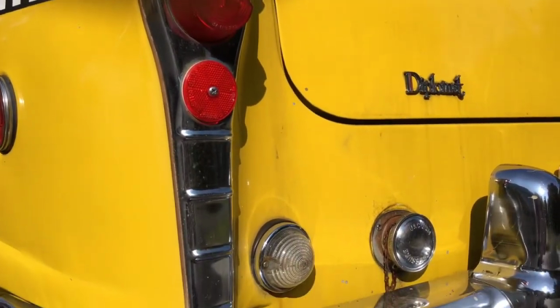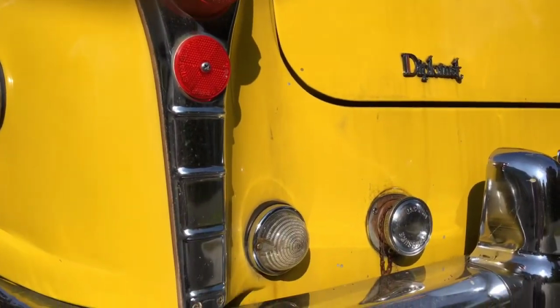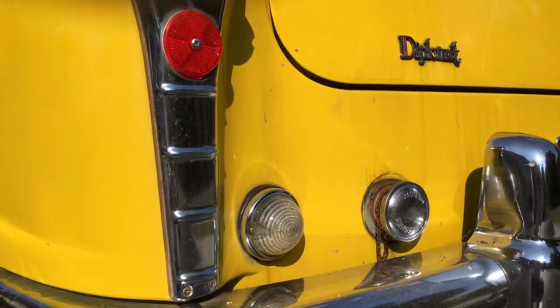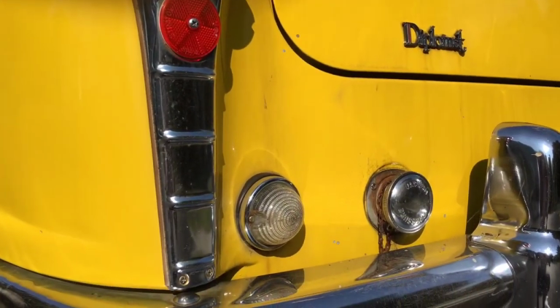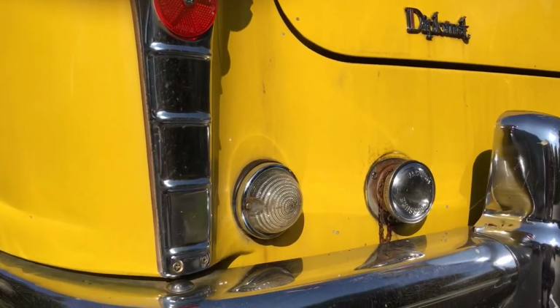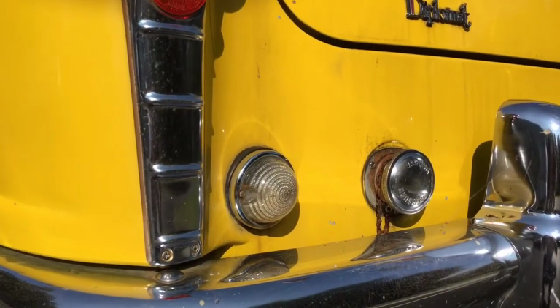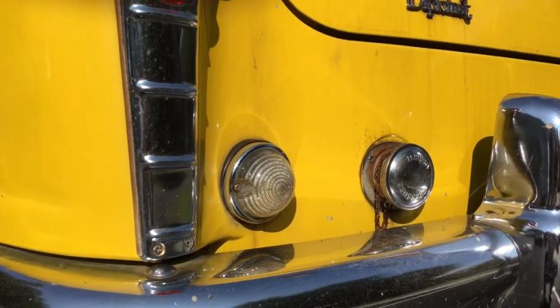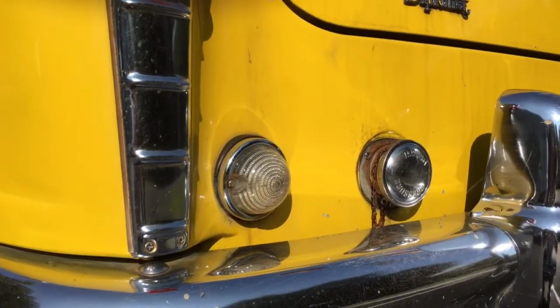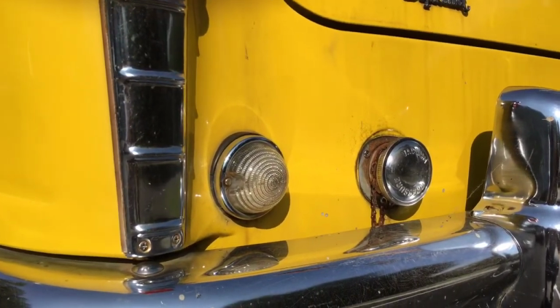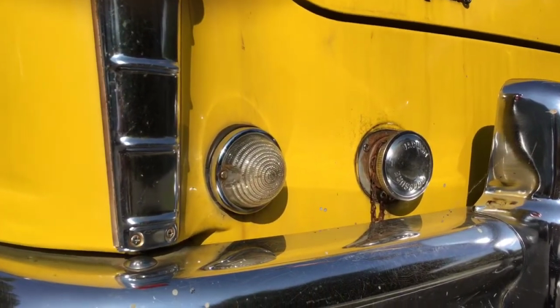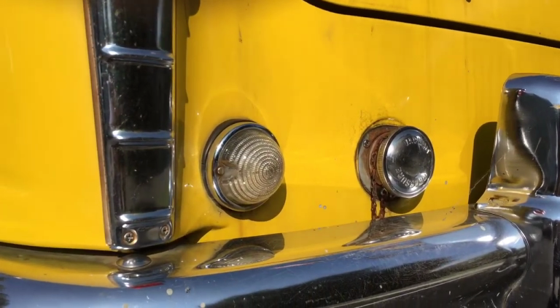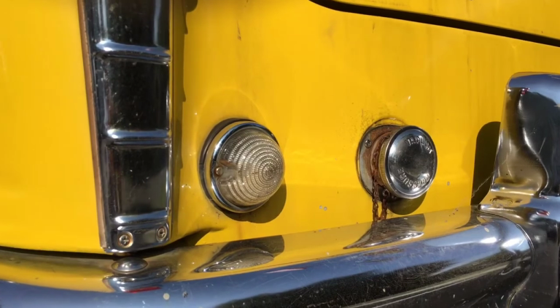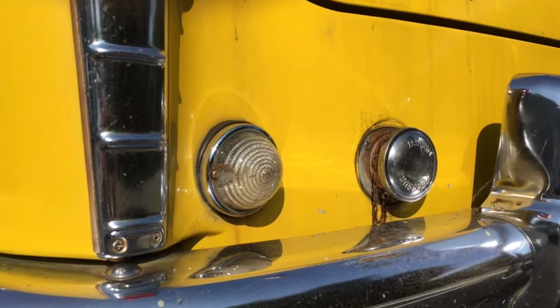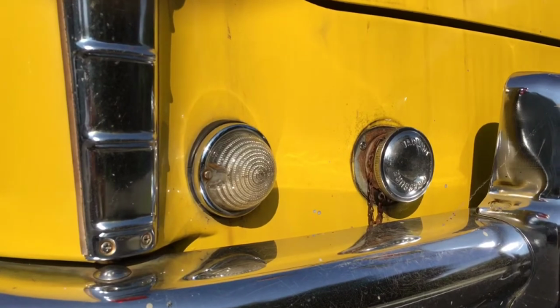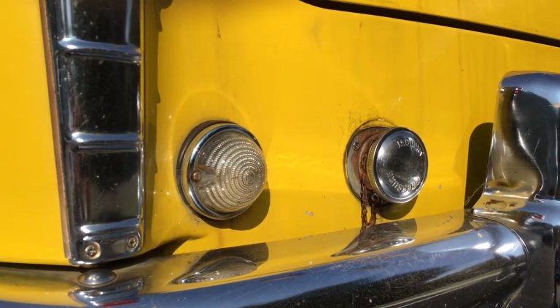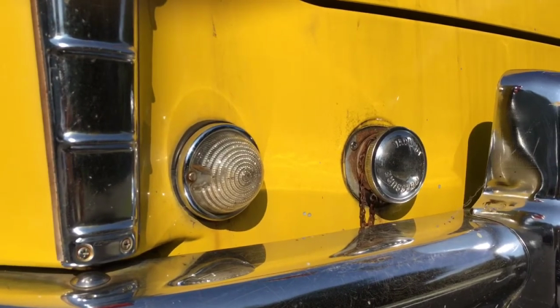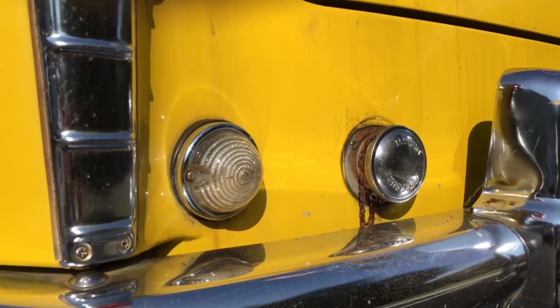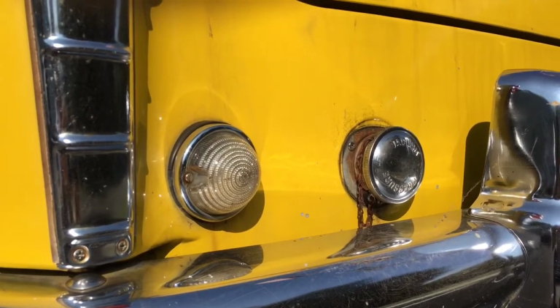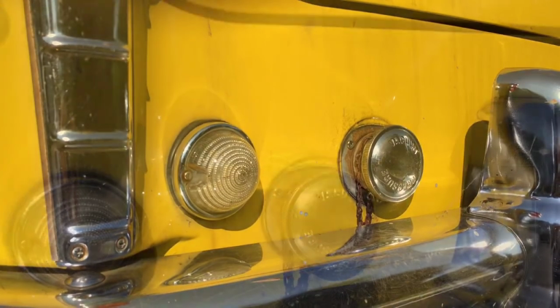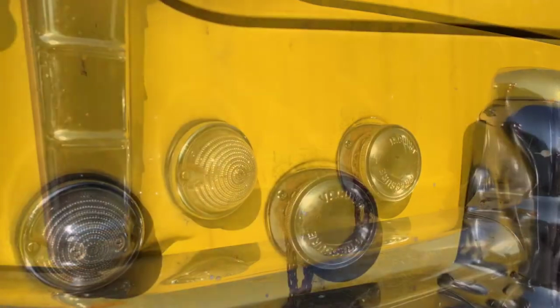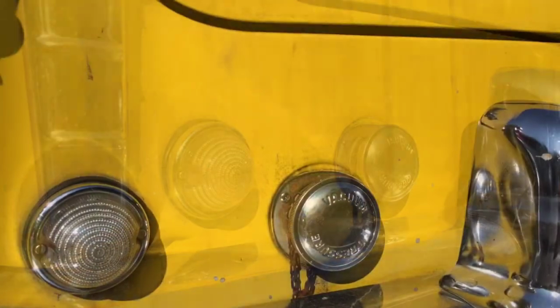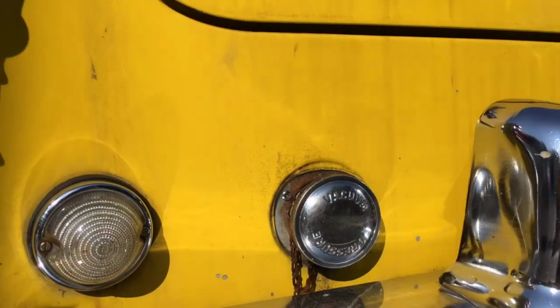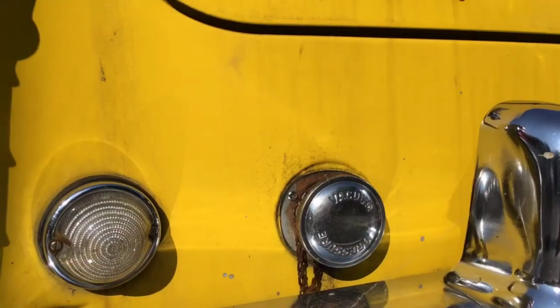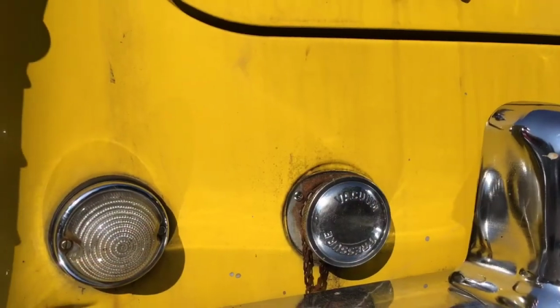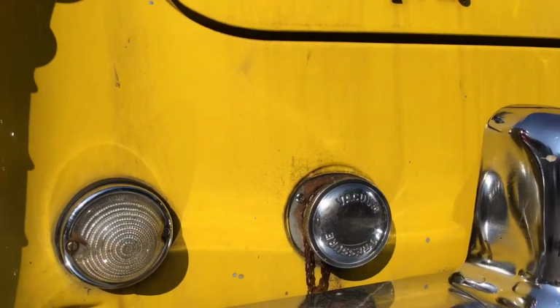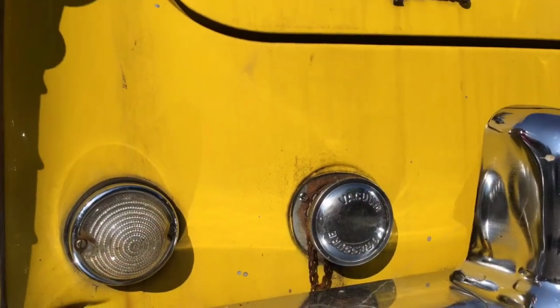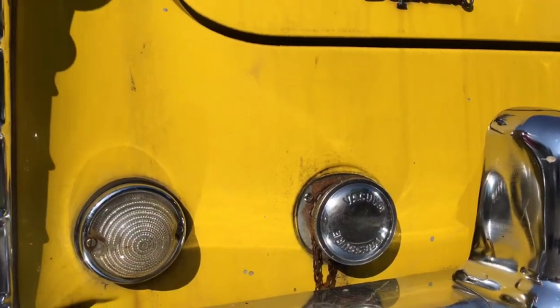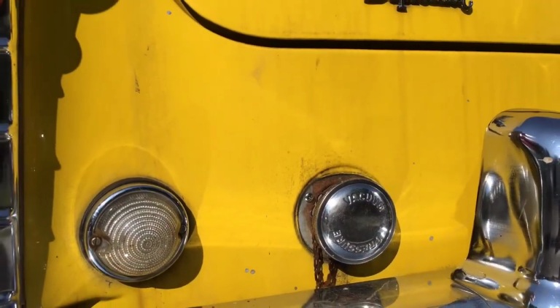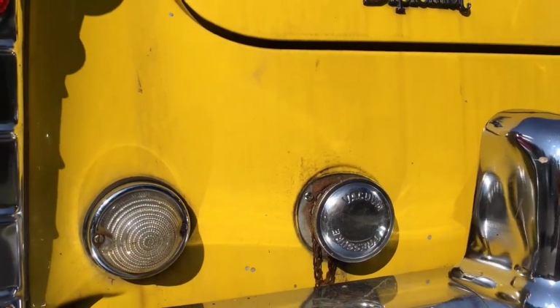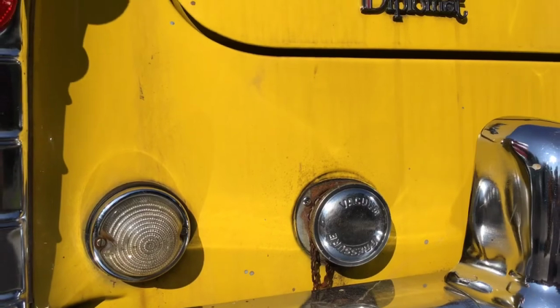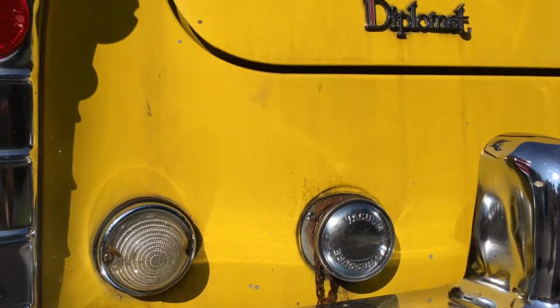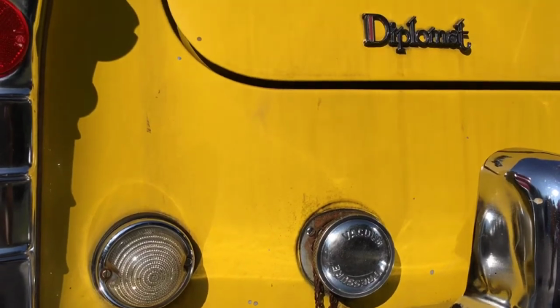The fuel filler inlet was located right there above the rear bumper. You can see that chrome cap — basically just screw that off and you can insert either your diesel or gasoline fuel.